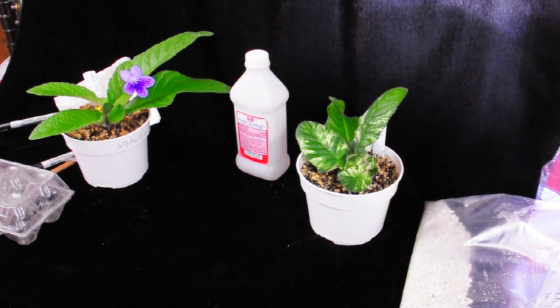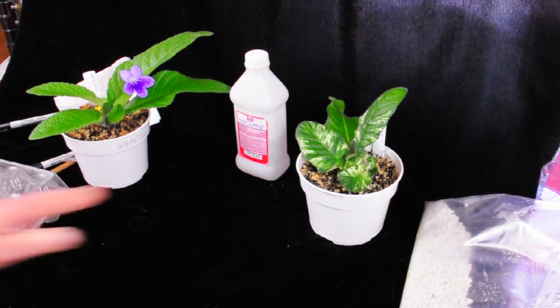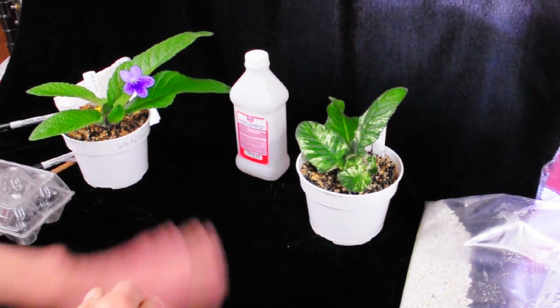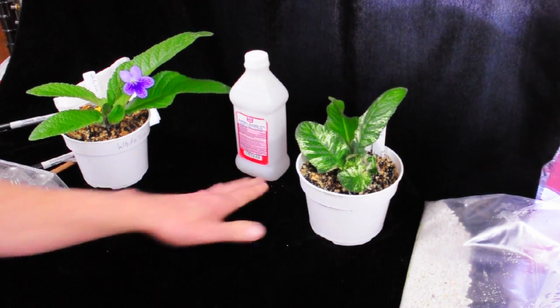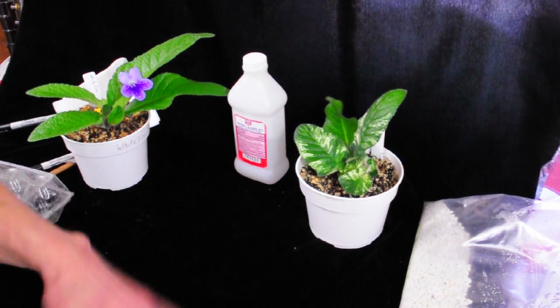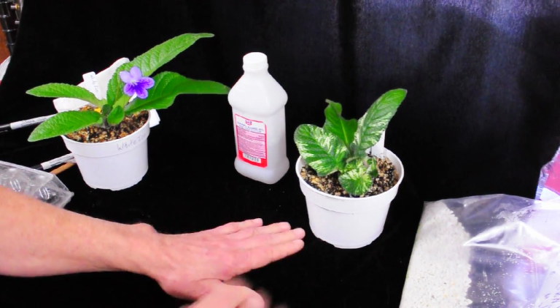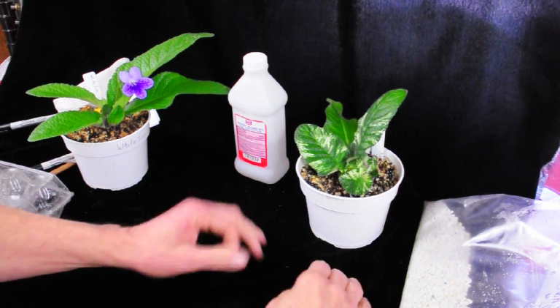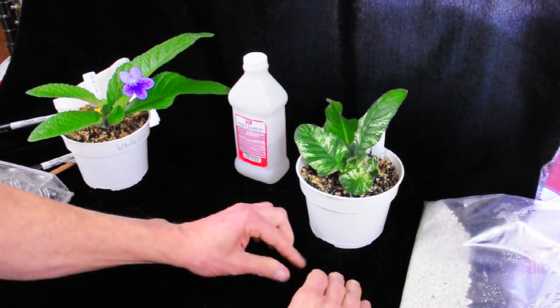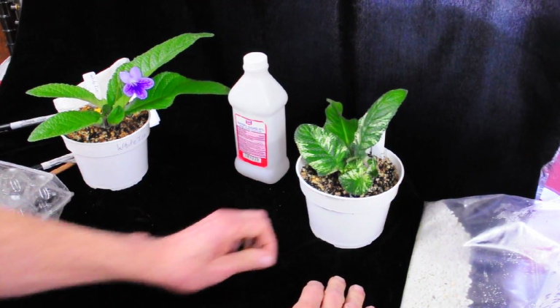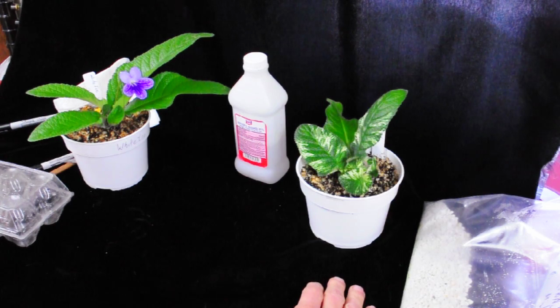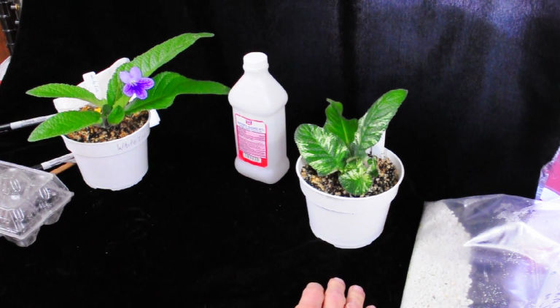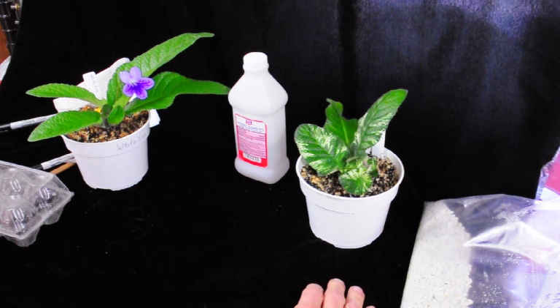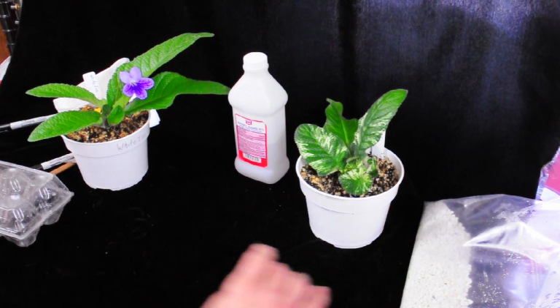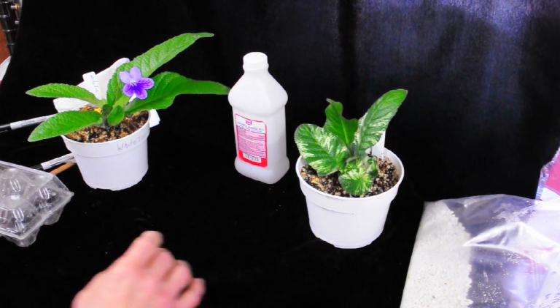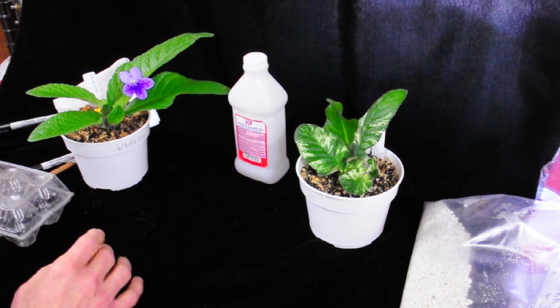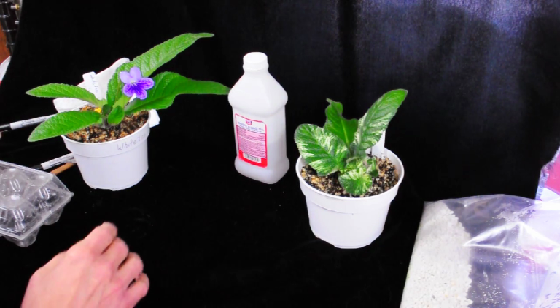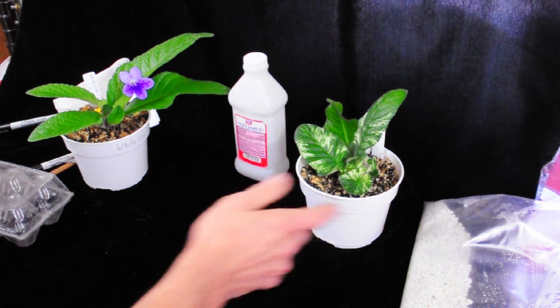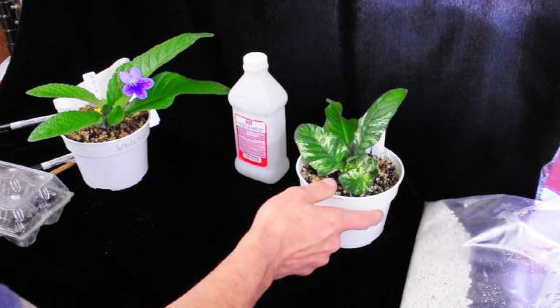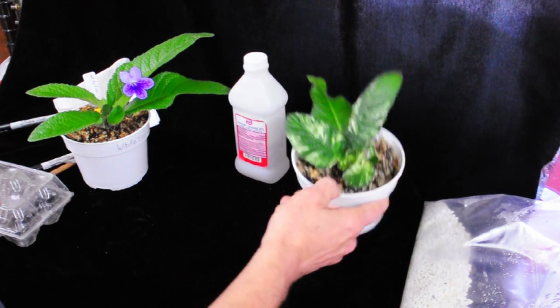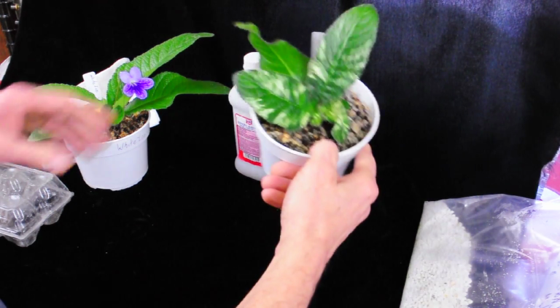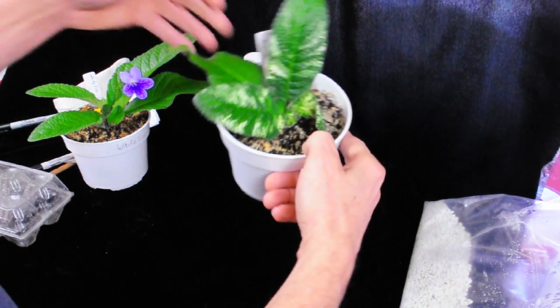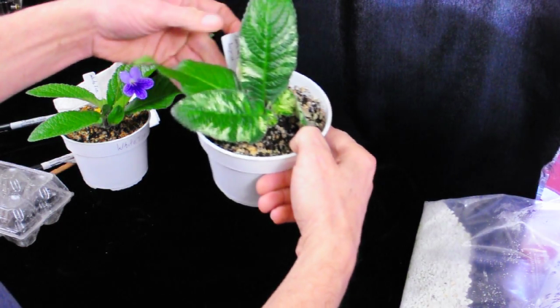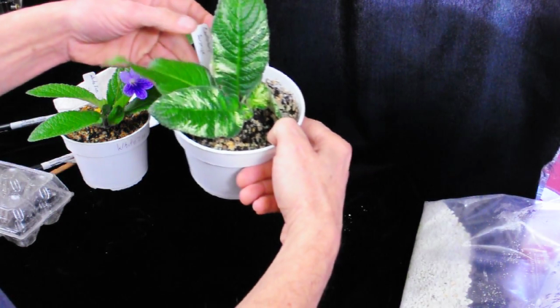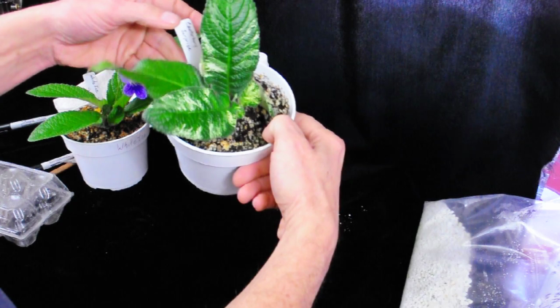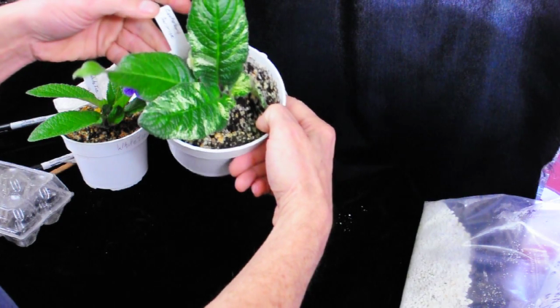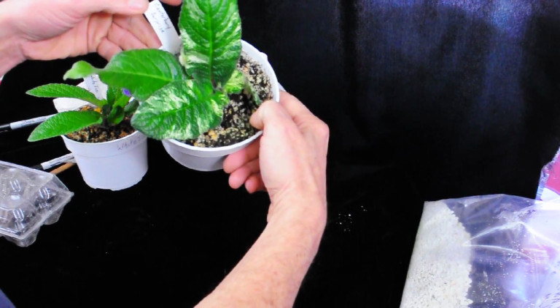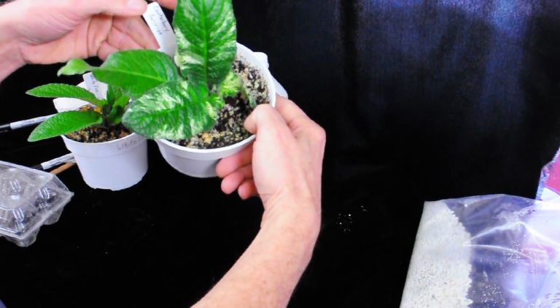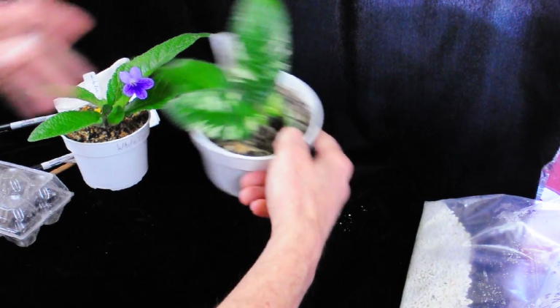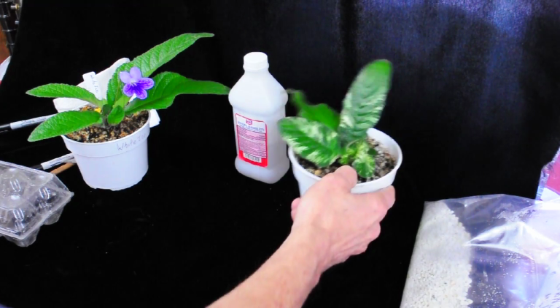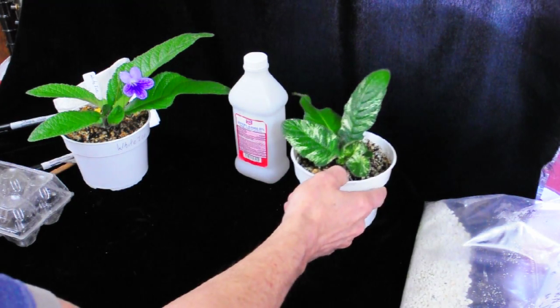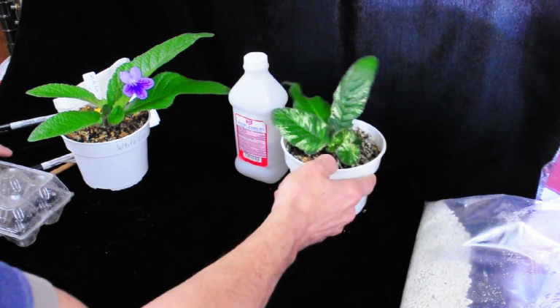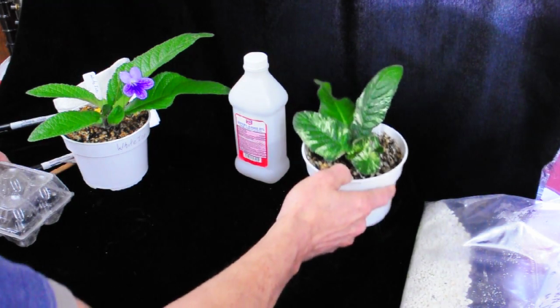Hi, my name is Lenny and today I'm going to show you how I do Streptocarpus leaves. This is Streptocarpus Canterbury Surprise — I've already done that one.